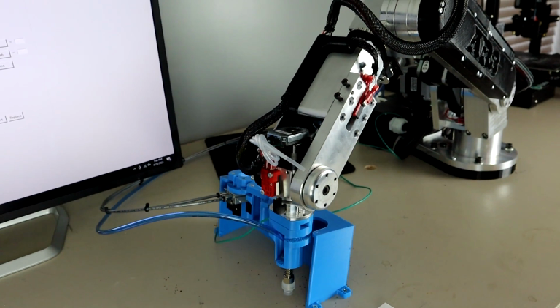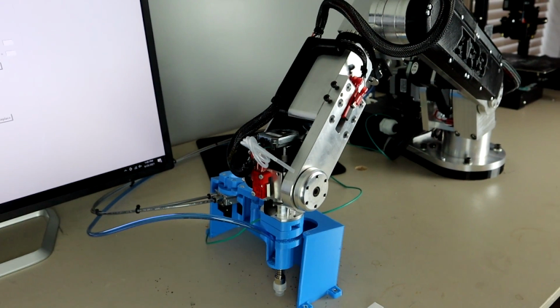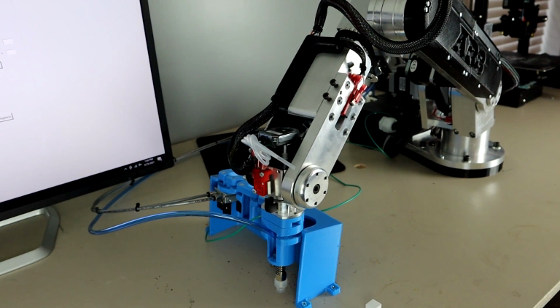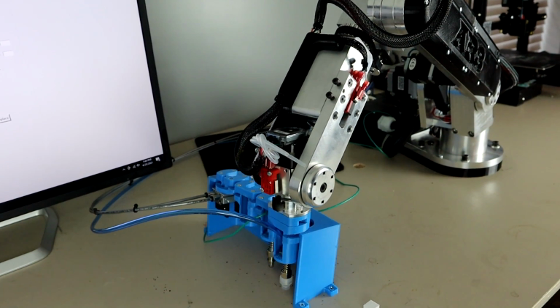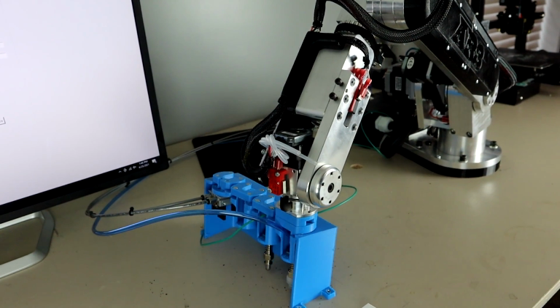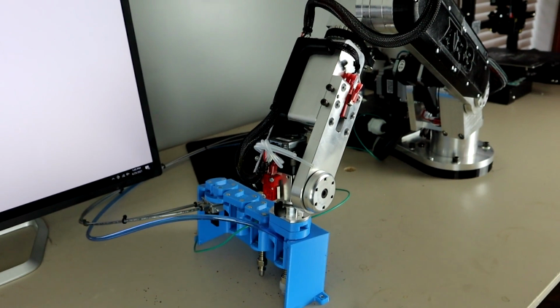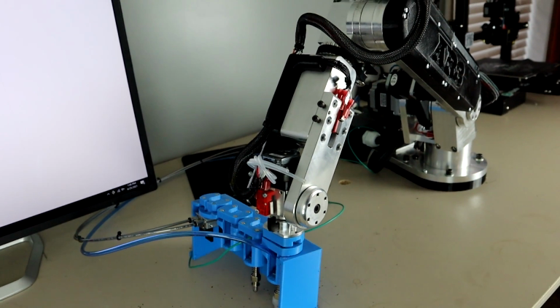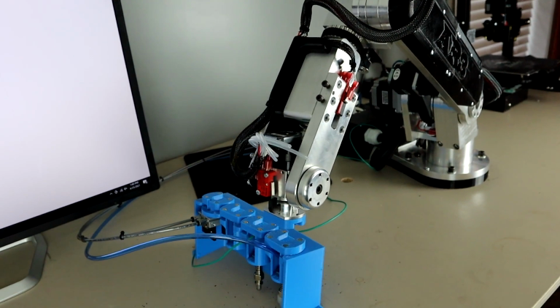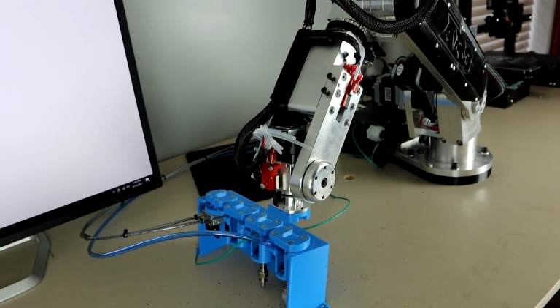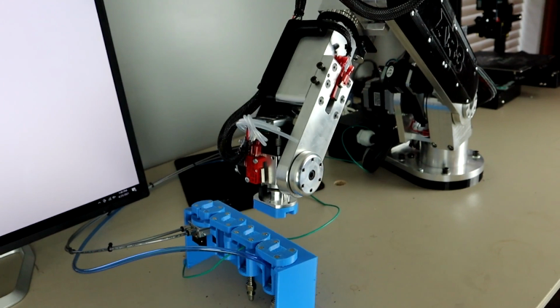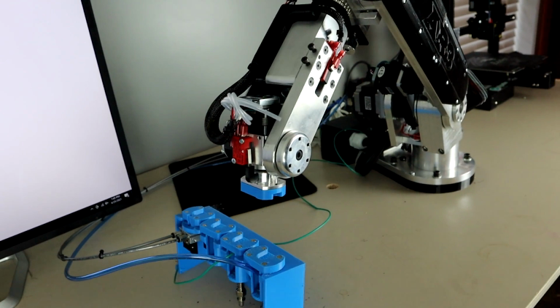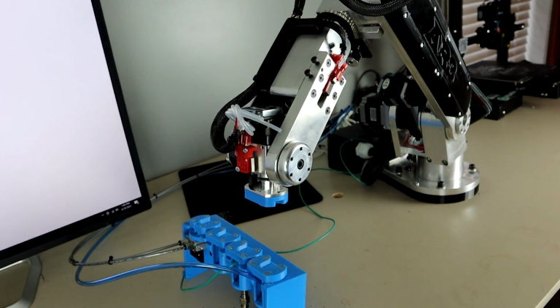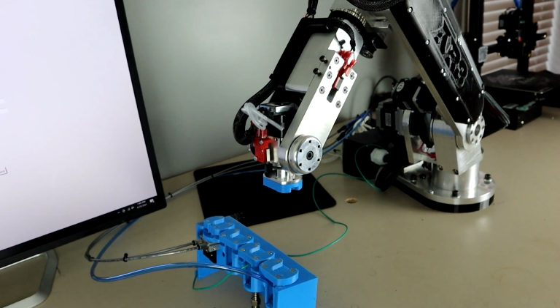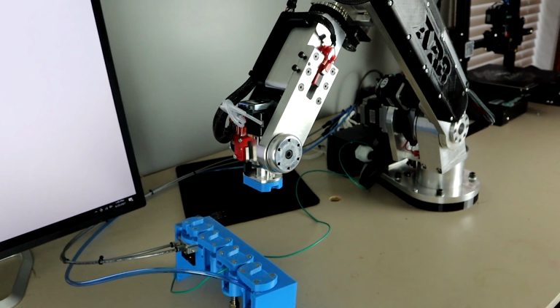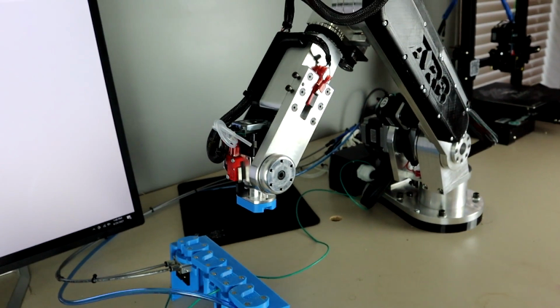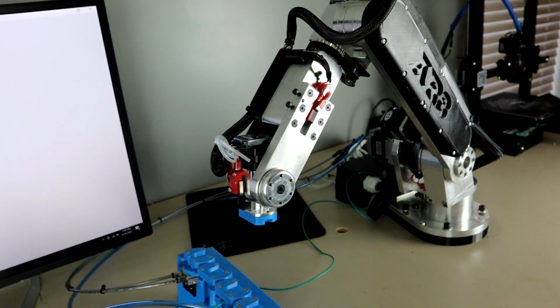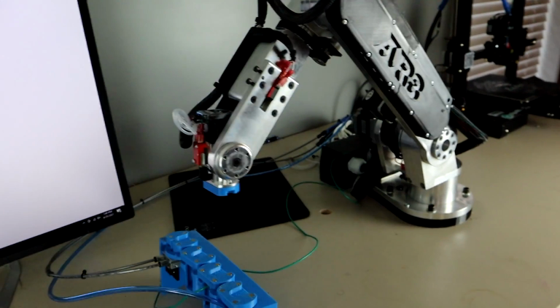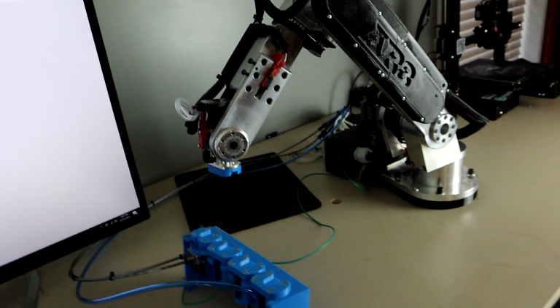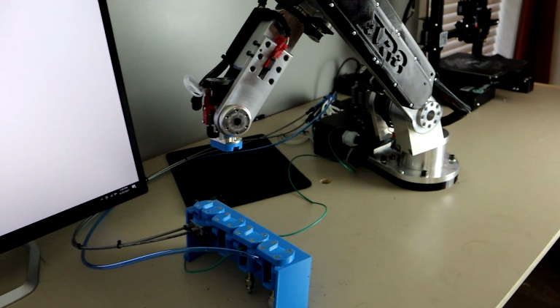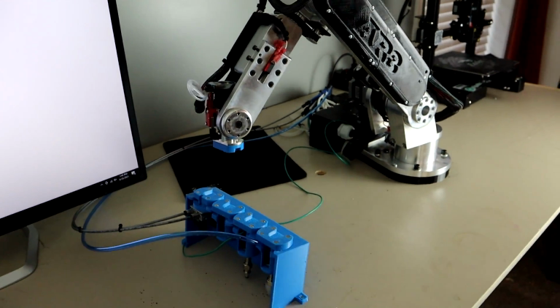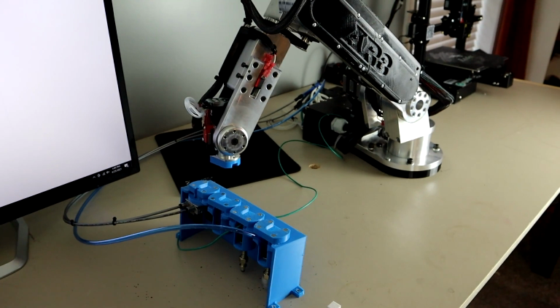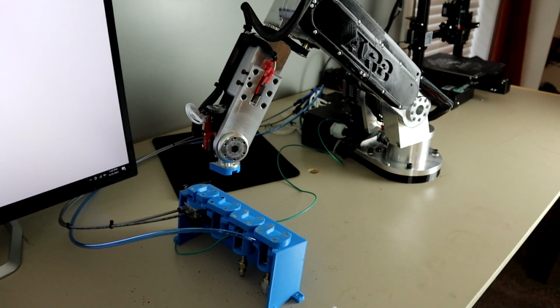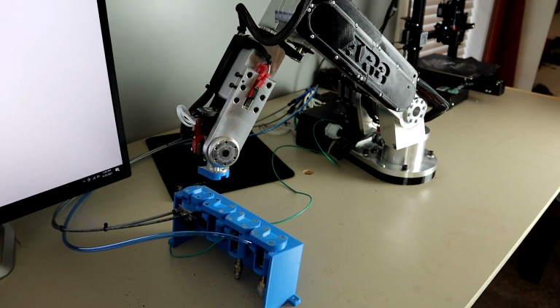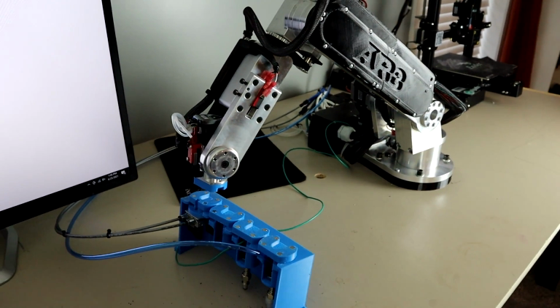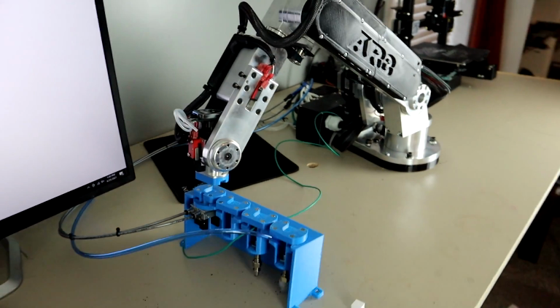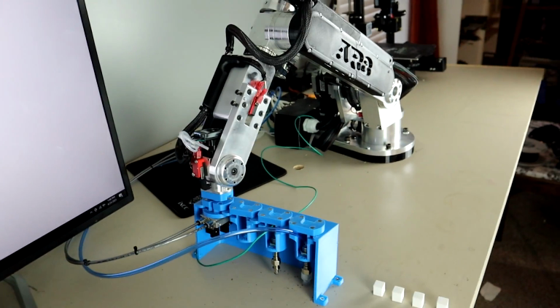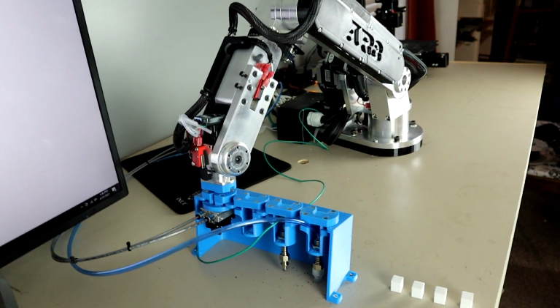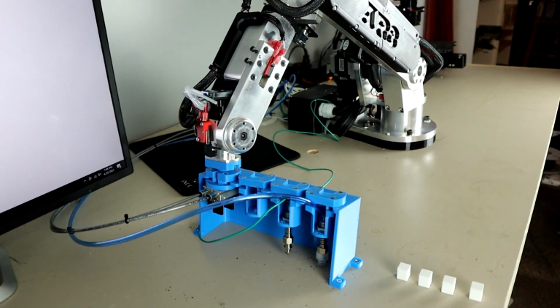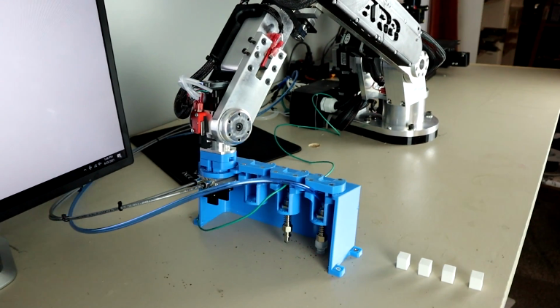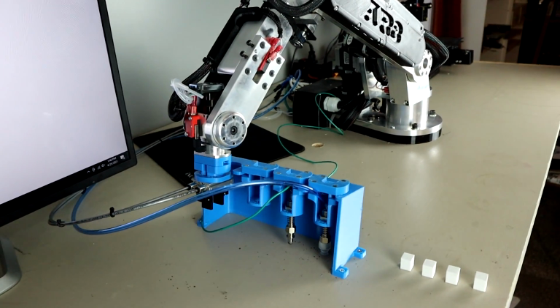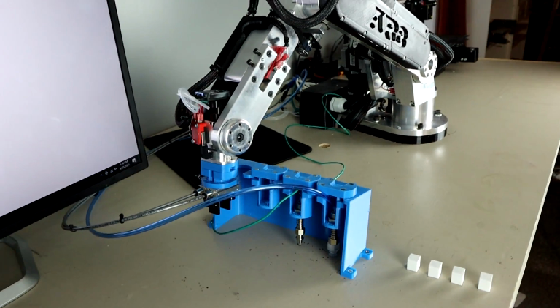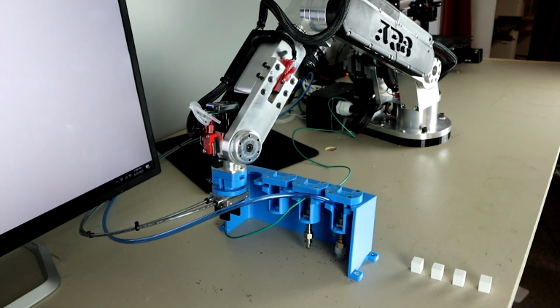The design uses four 6 by 3 millimeter neodymium magnets for both holding and locating the end effector. This tool changer is useful because if you have a long end of arm tool on the AR3 robot, it can affect the robot's ability to home.